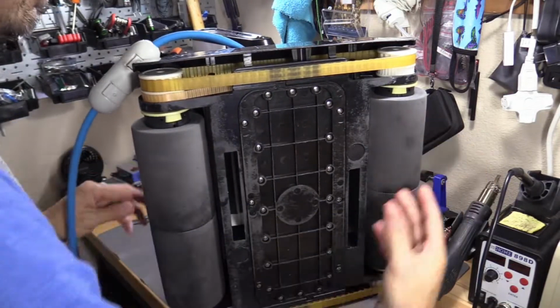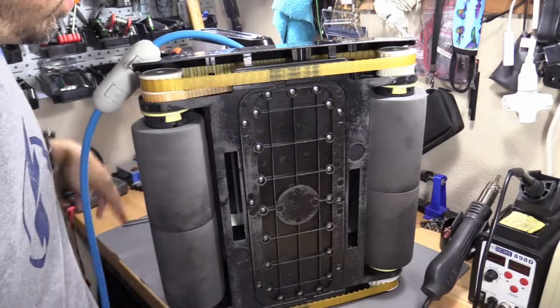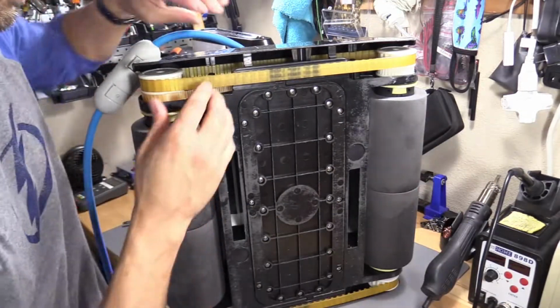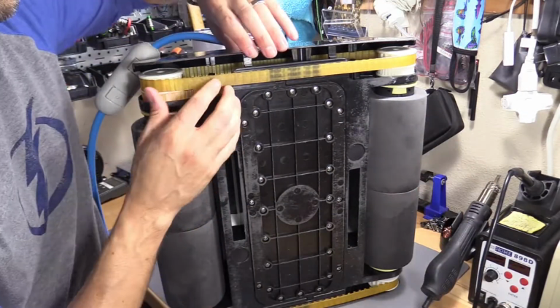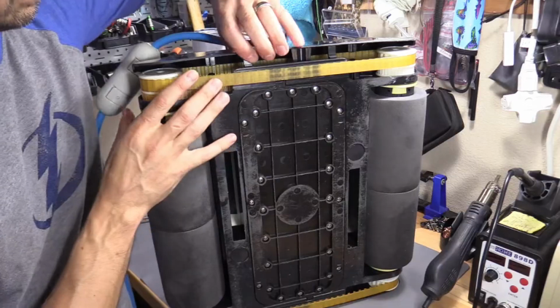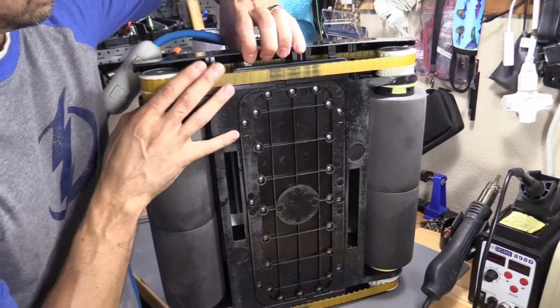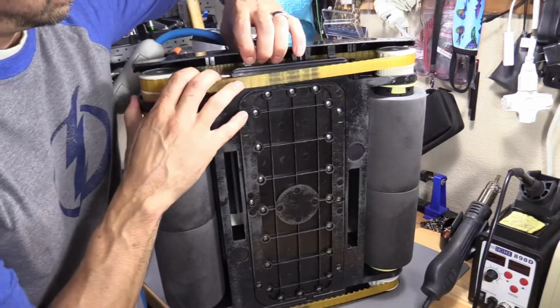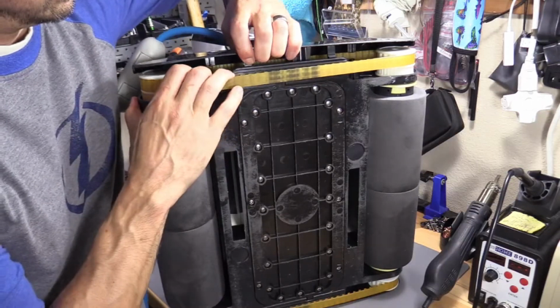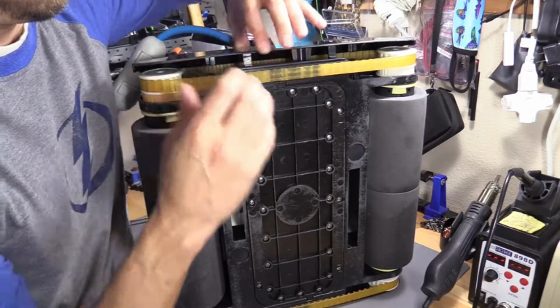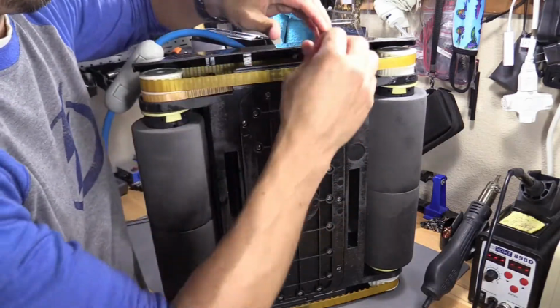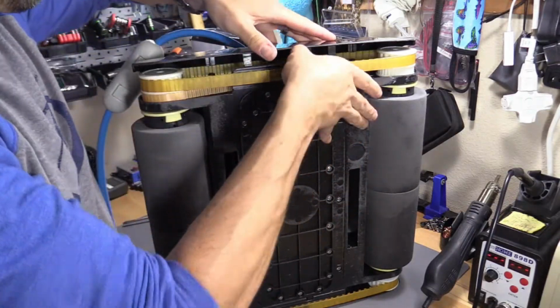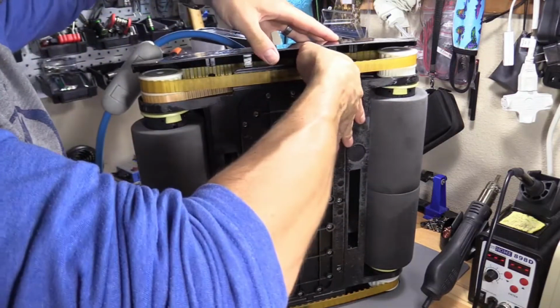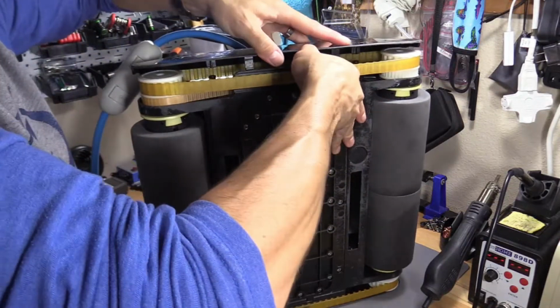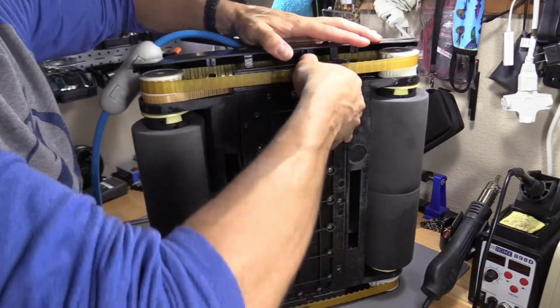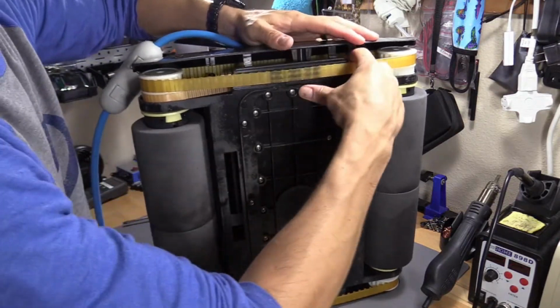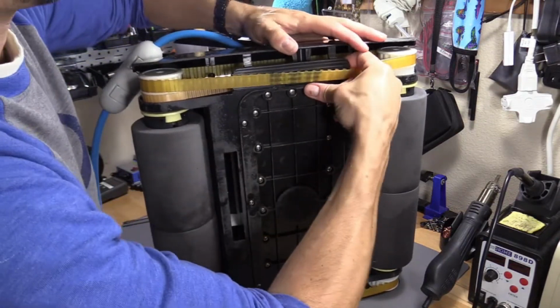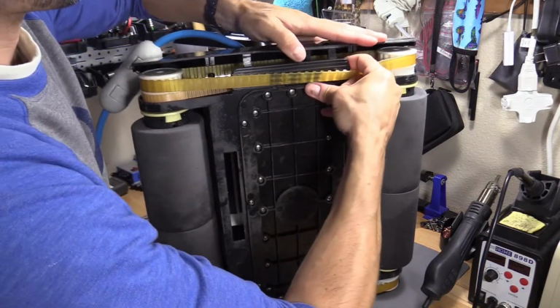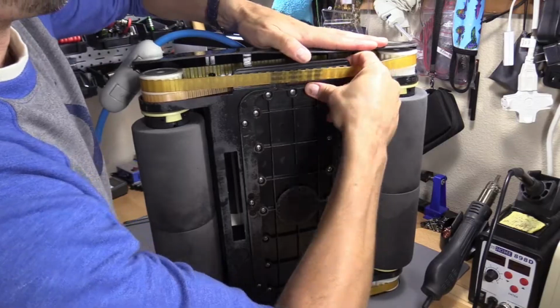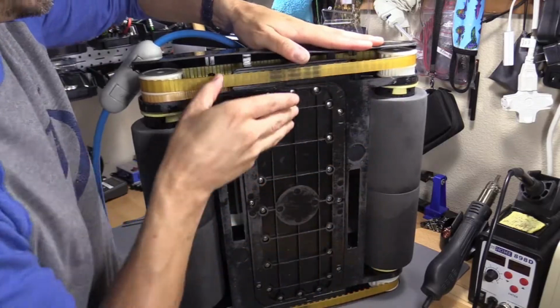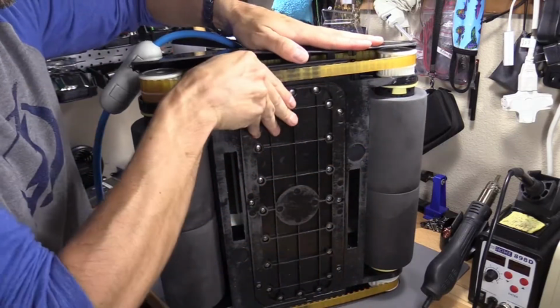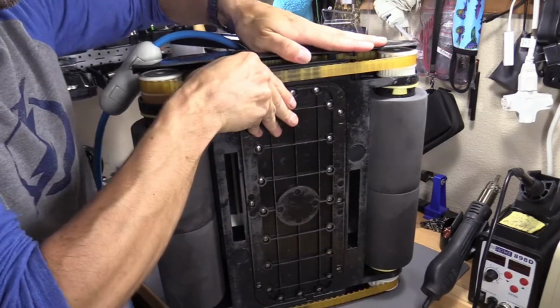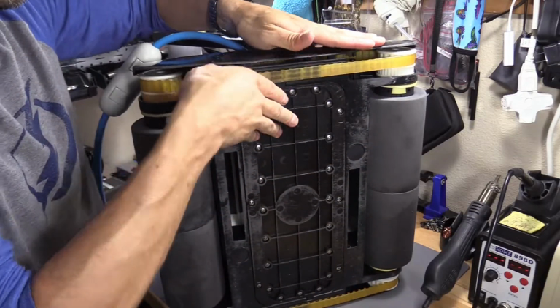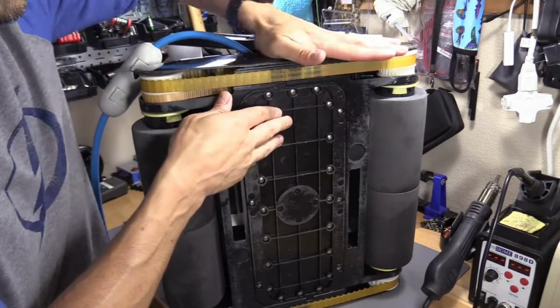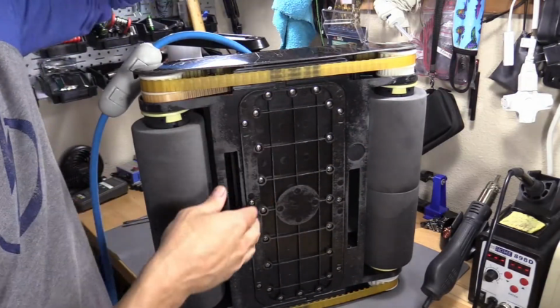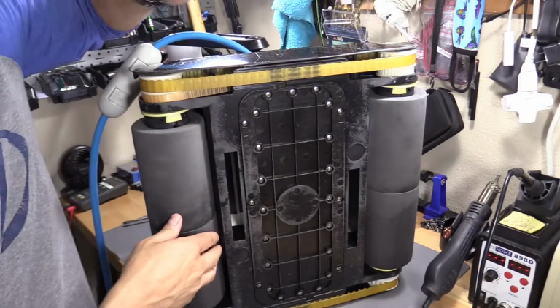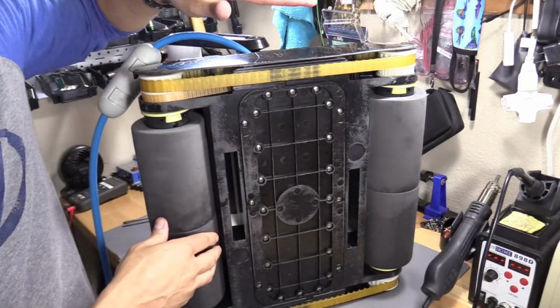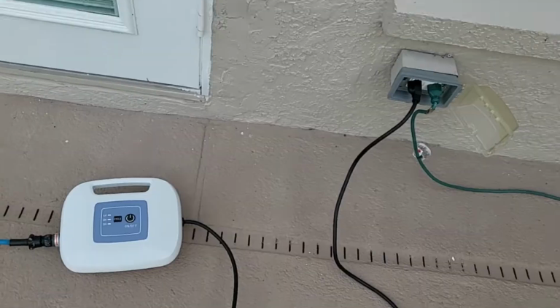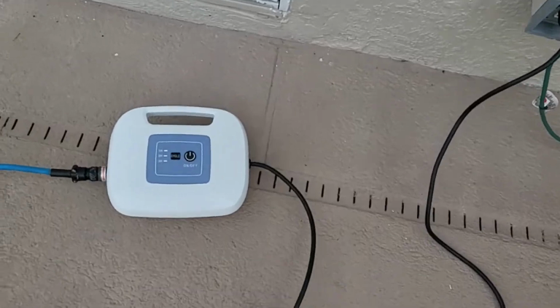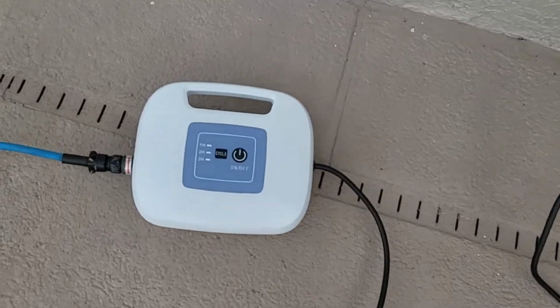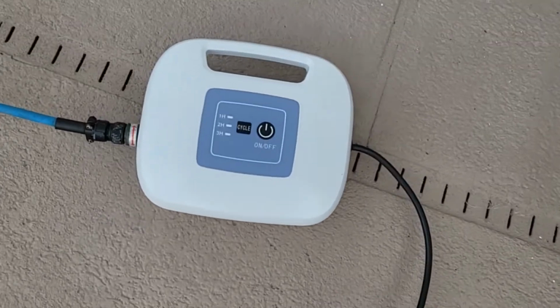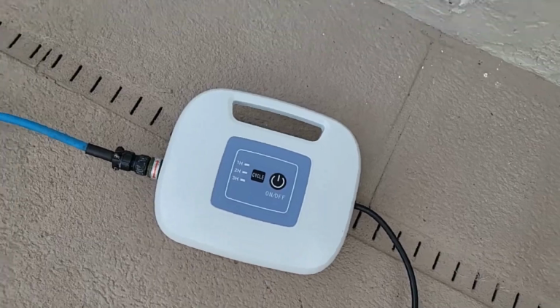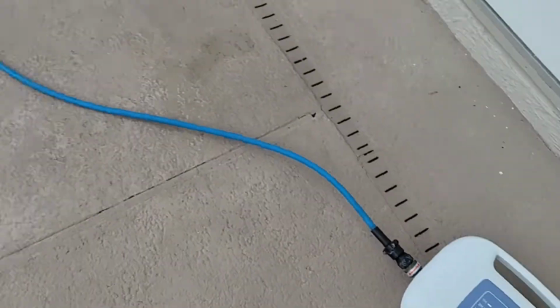We're good. Let's pull this back, pull this side, and then pull this back — and that pops right back in. All right, let's go ahead and set it up.